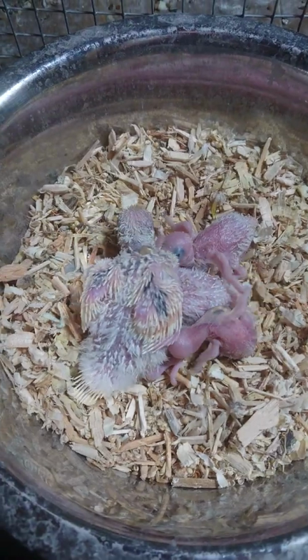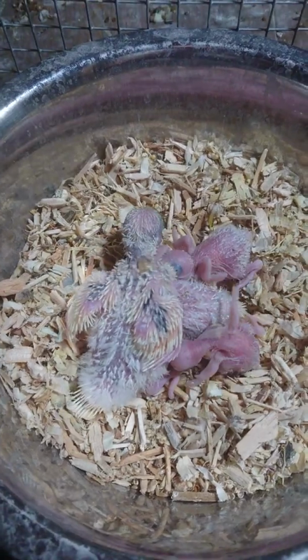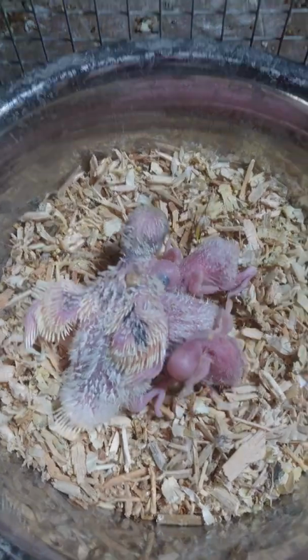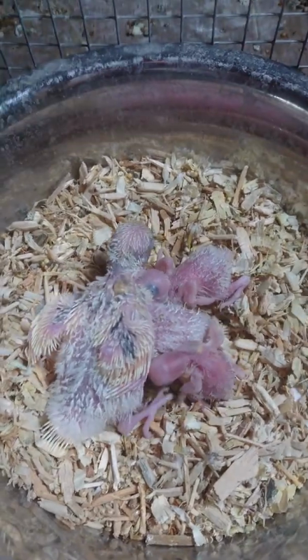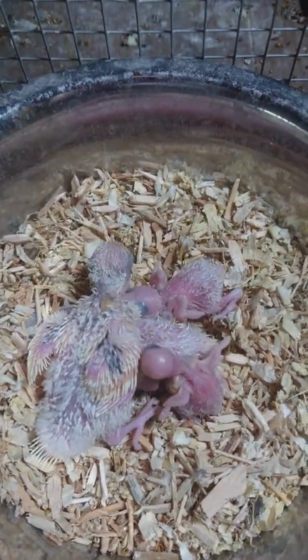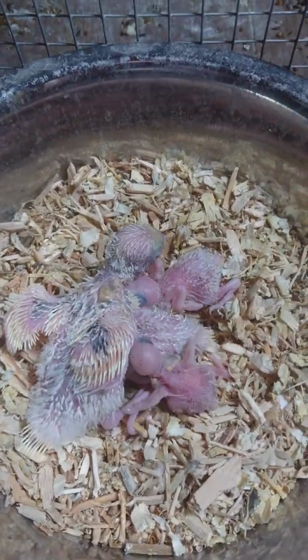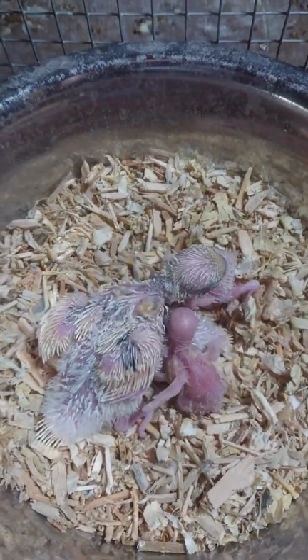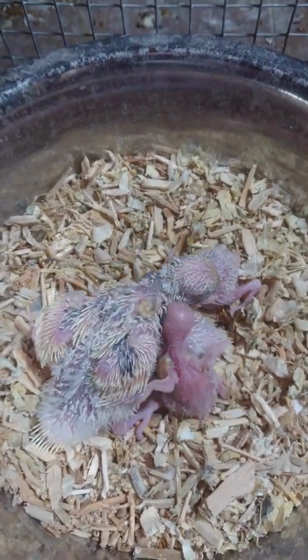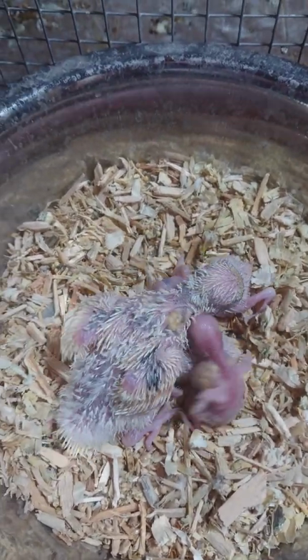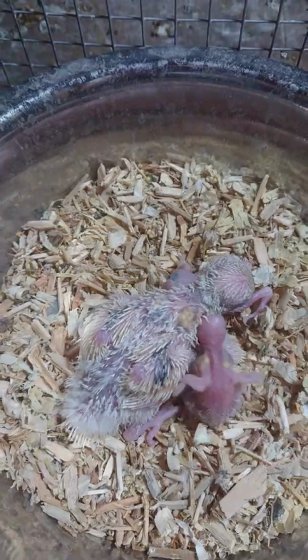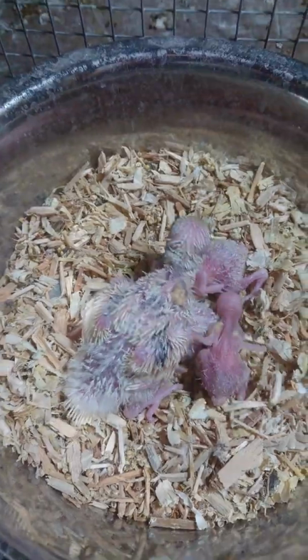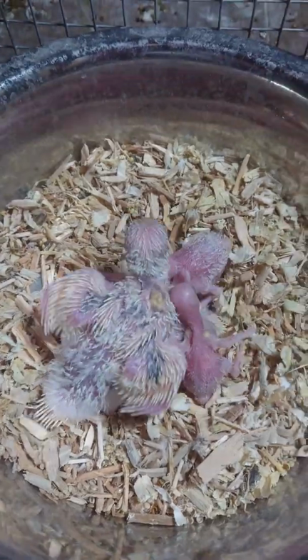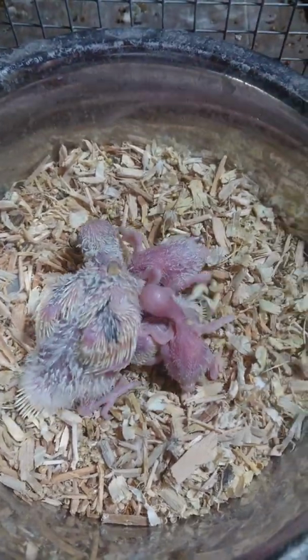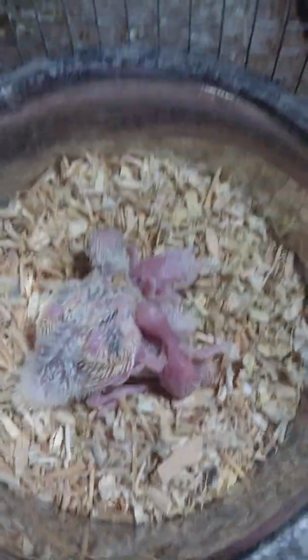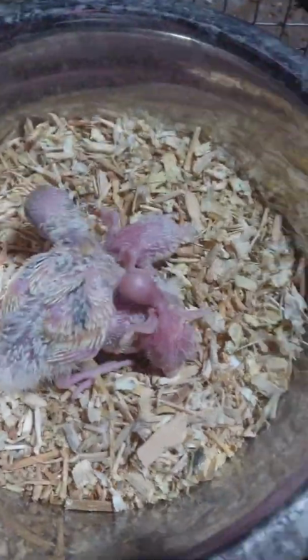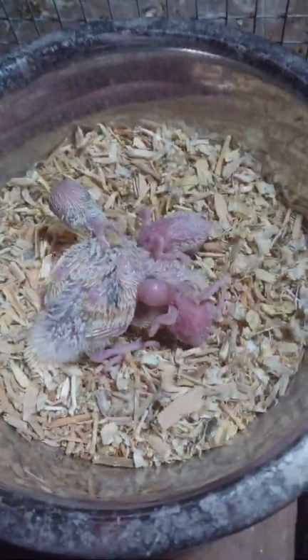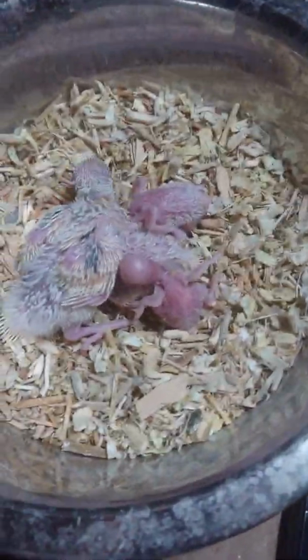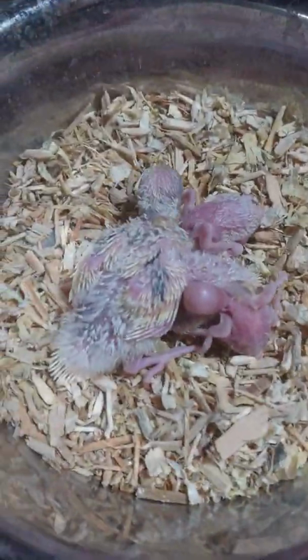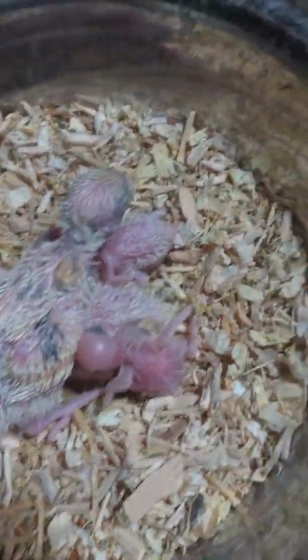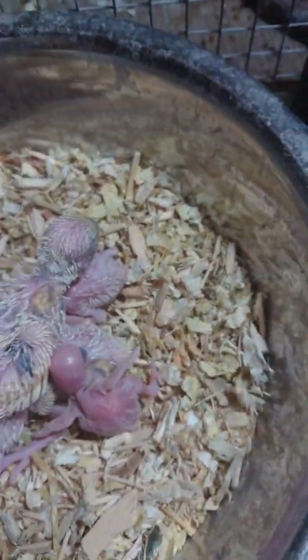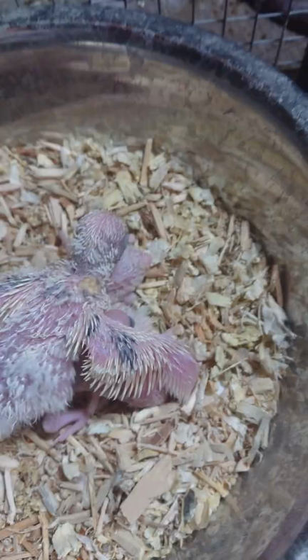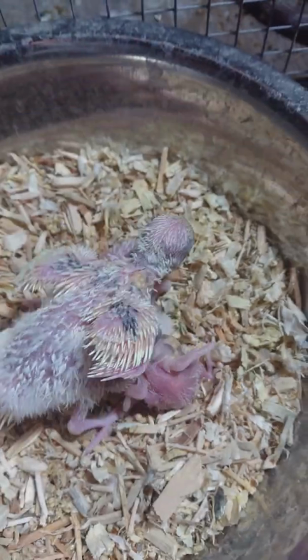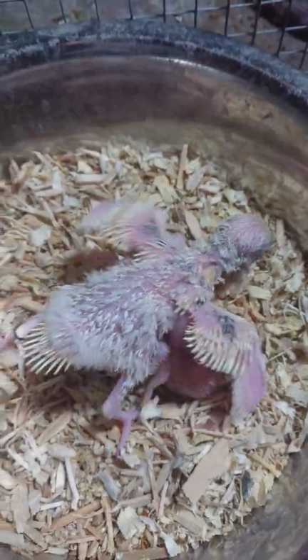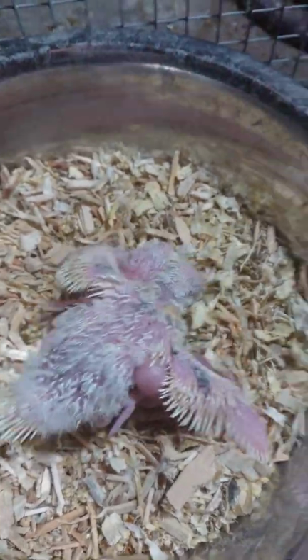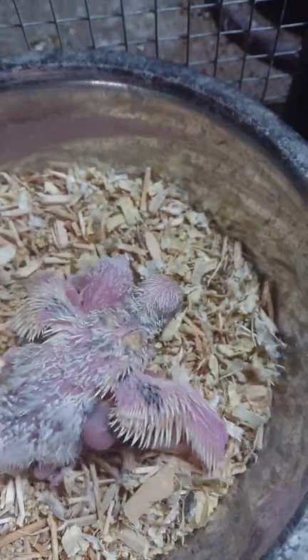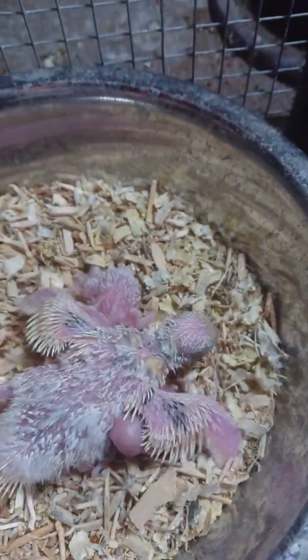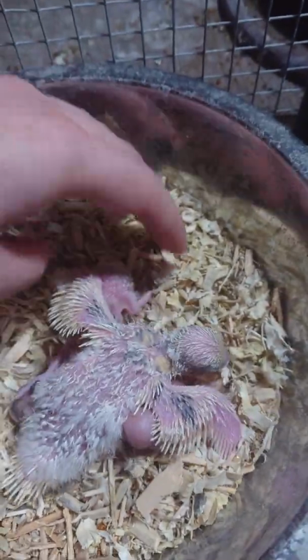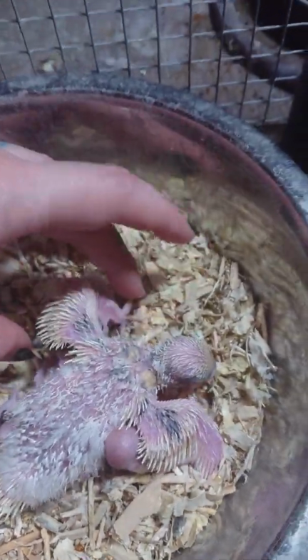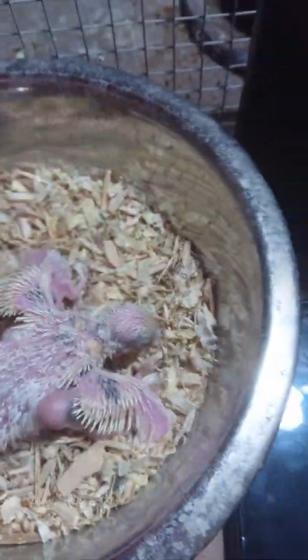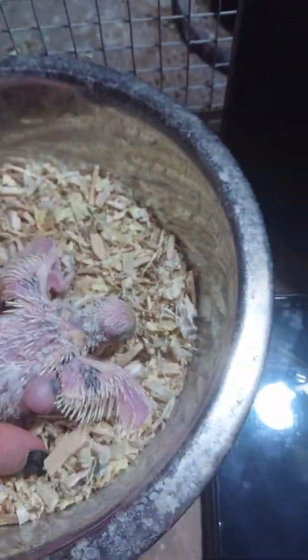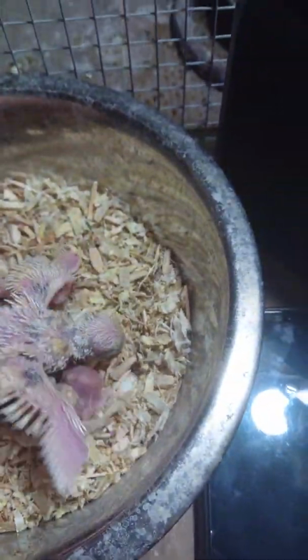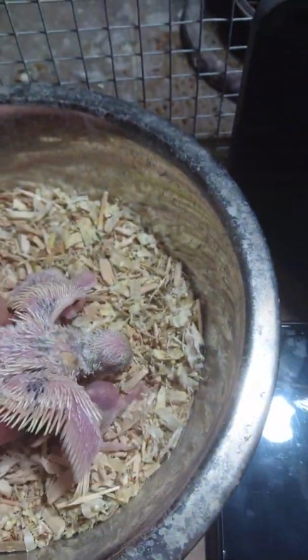Hi guys, it's Rhonda and Dect here with nest number six, a golden wing favourite. We have four babies in this nest. We did have six, but sadly we did lose two, which is very unfortunate.